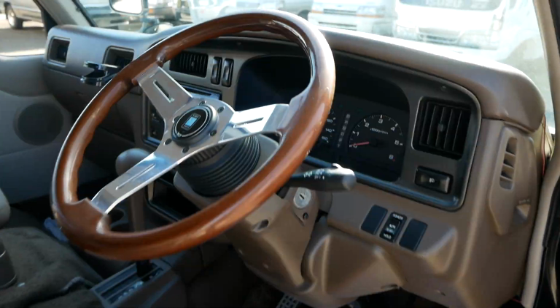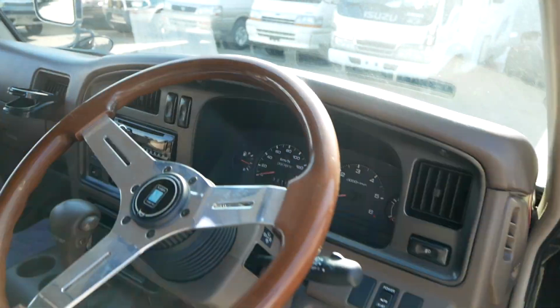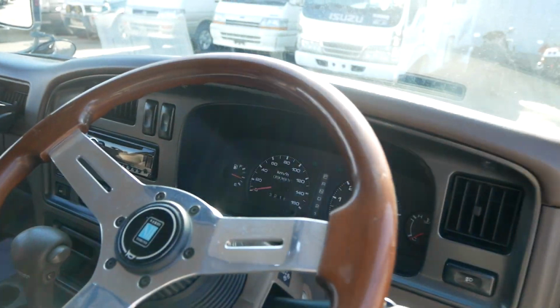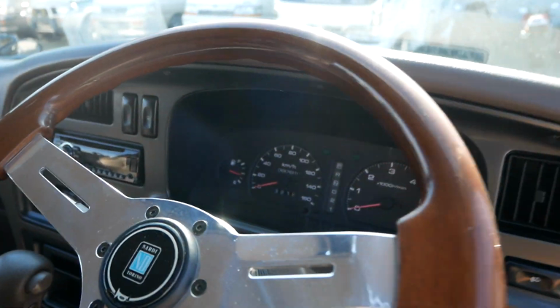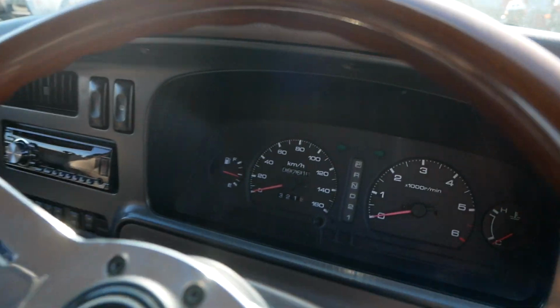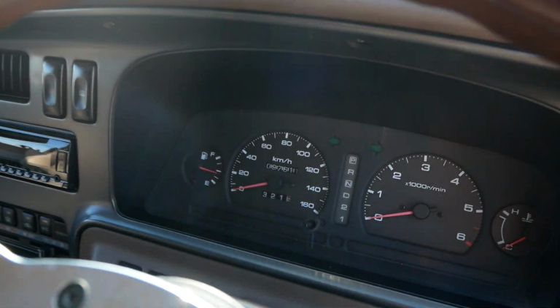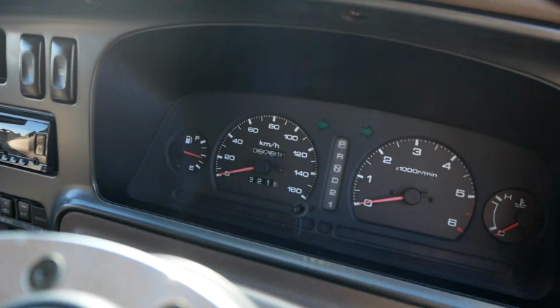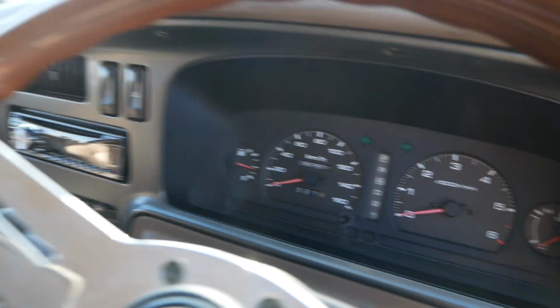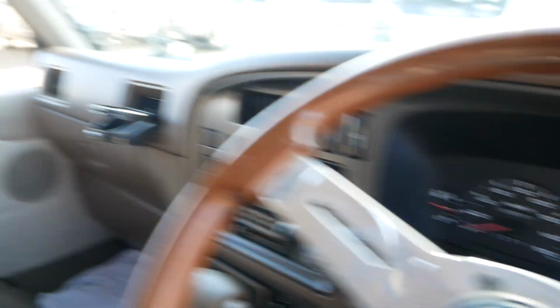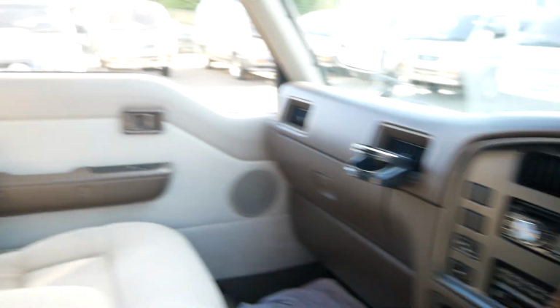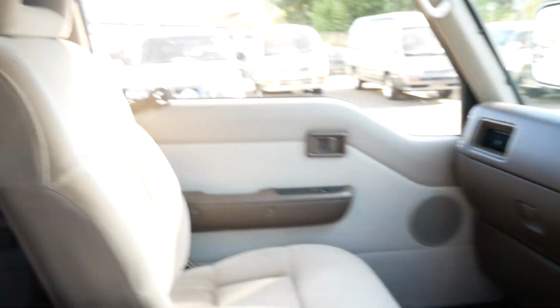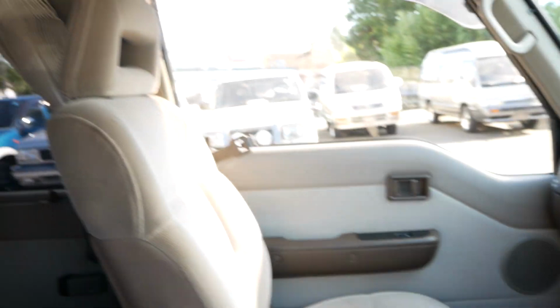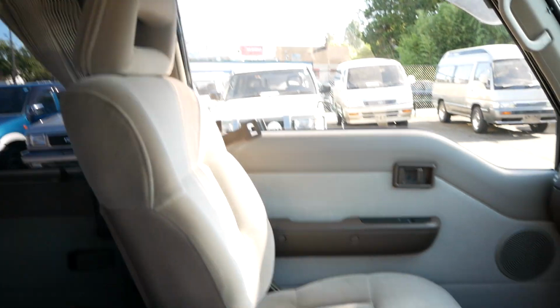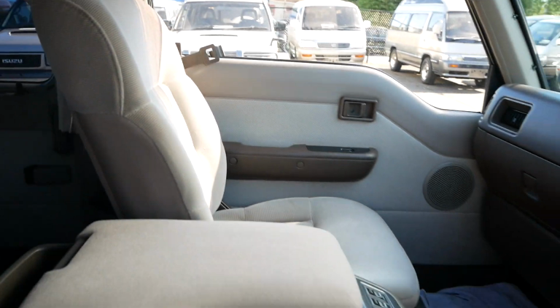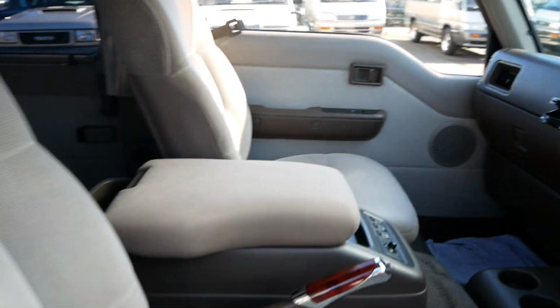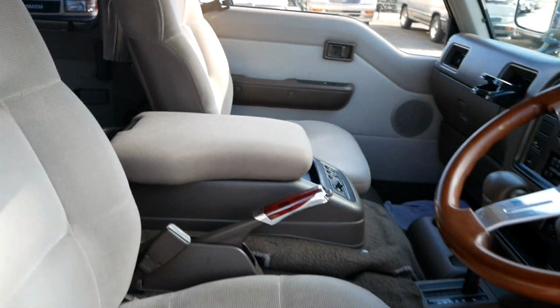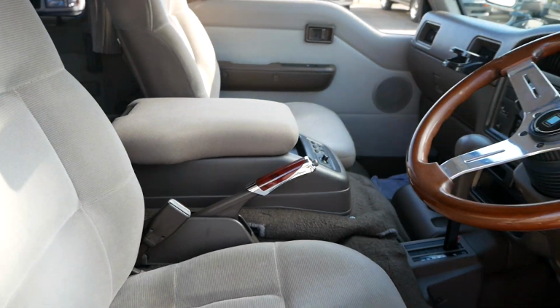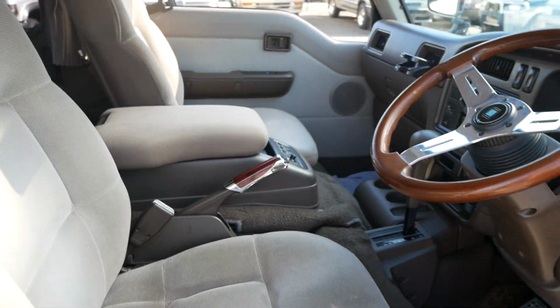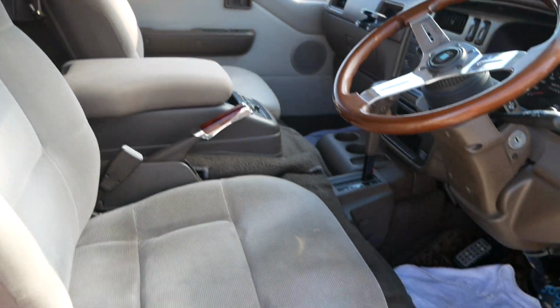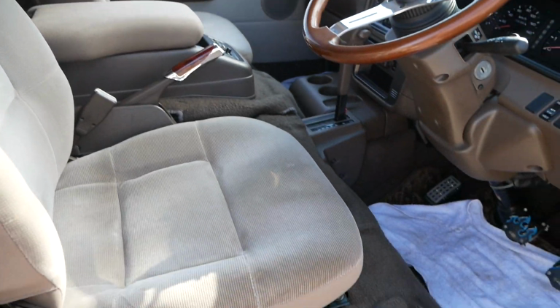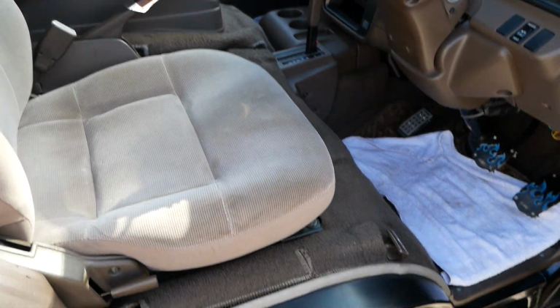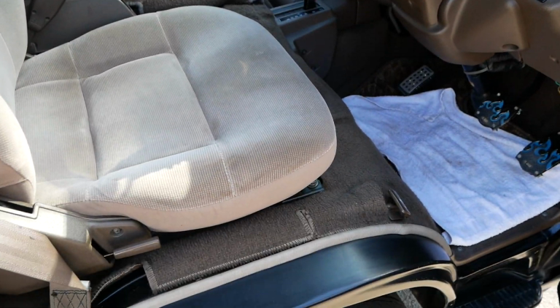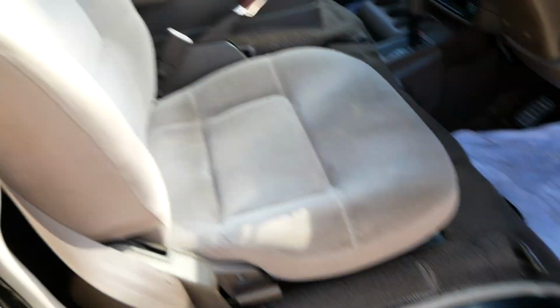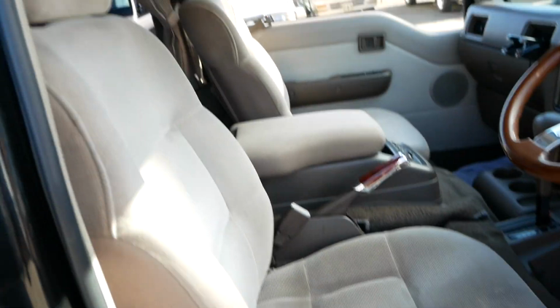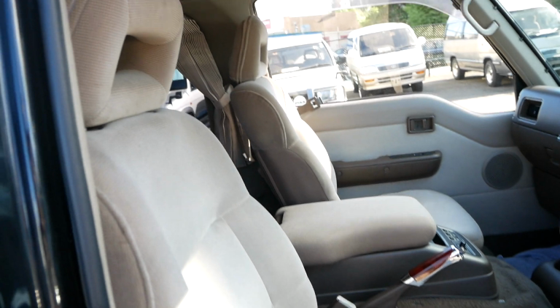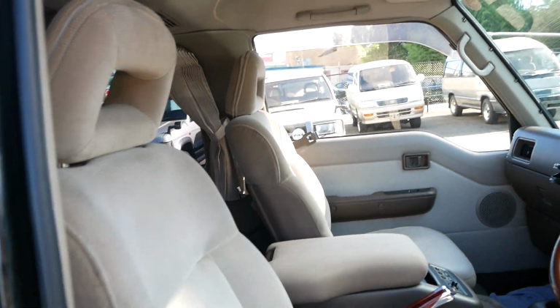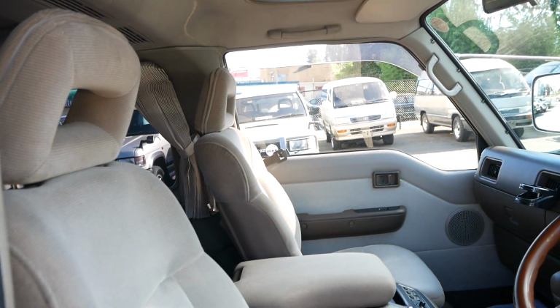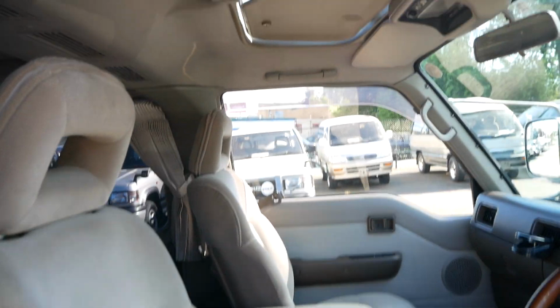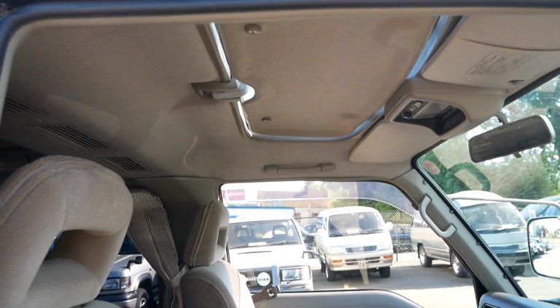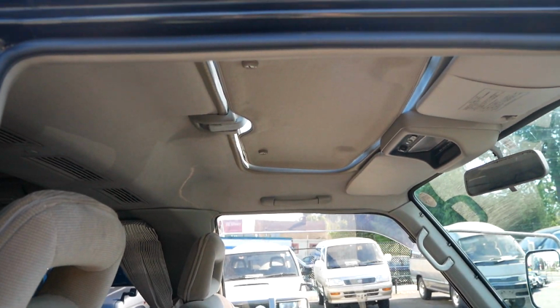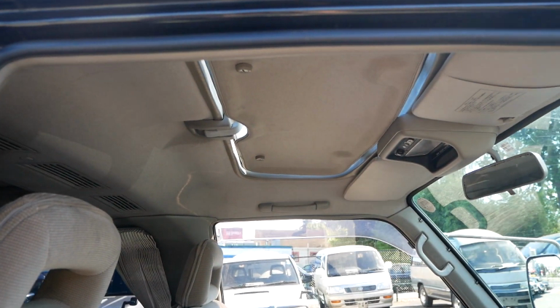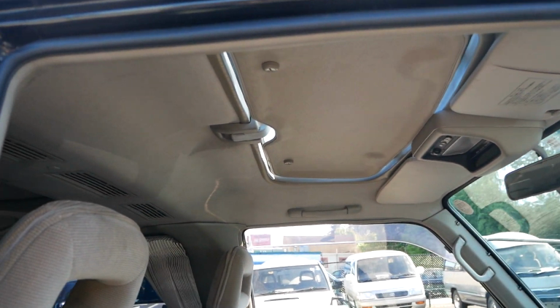Around 97,000 kilometers on the odometer. And with the TD27, which is a great diesel engine, this one has timing gears, so no need to worry about a chain or a belt.